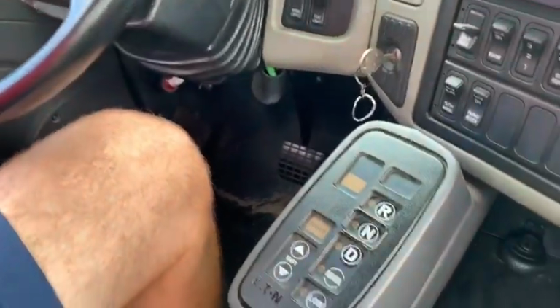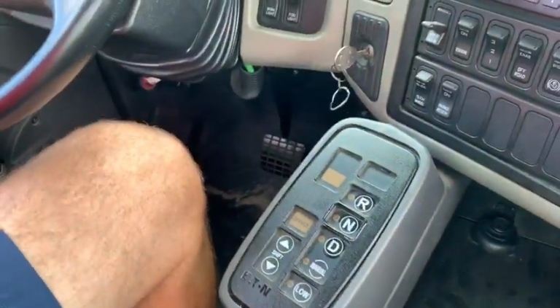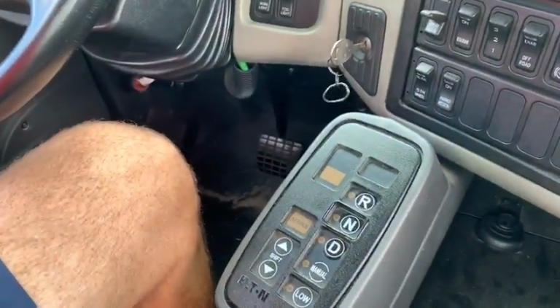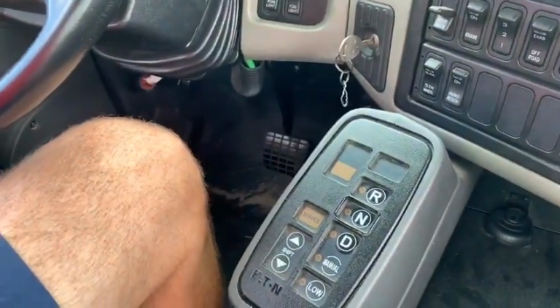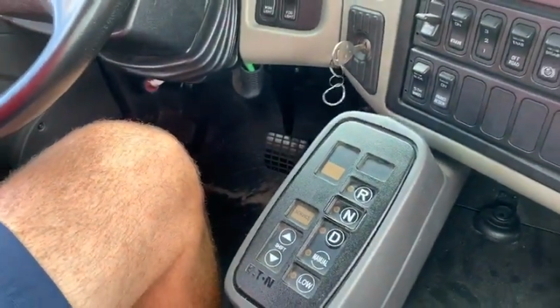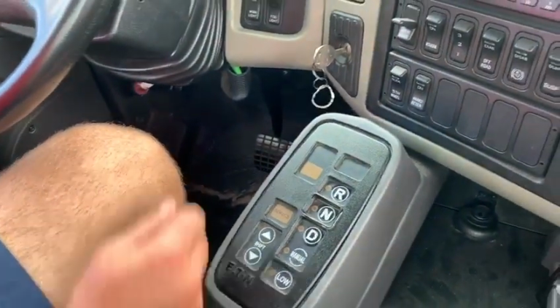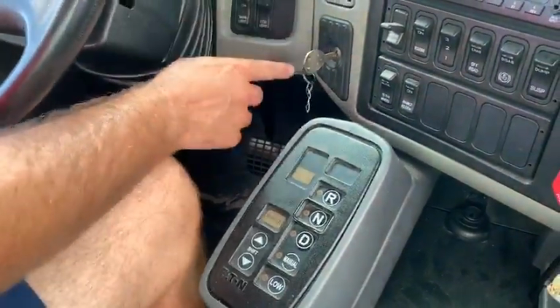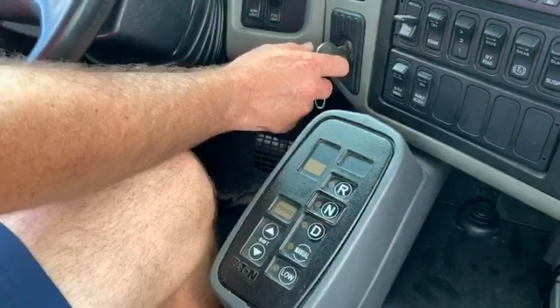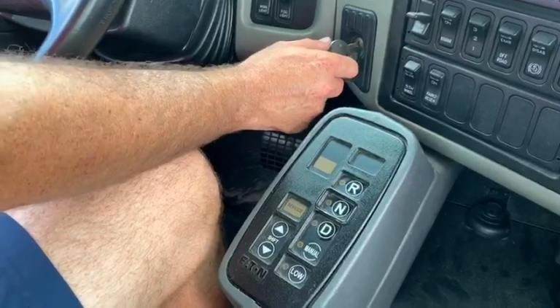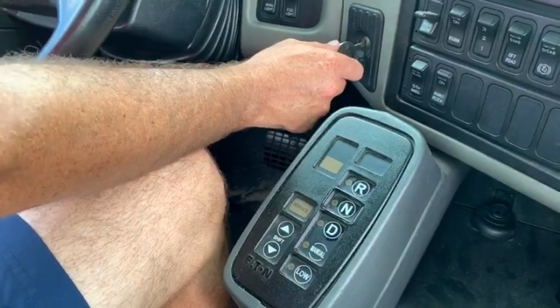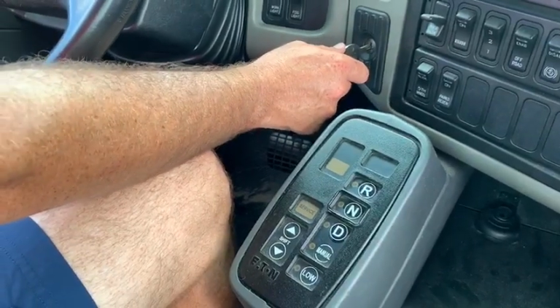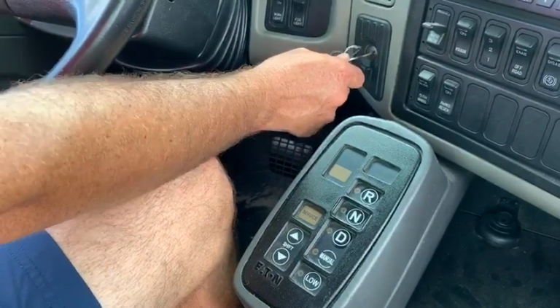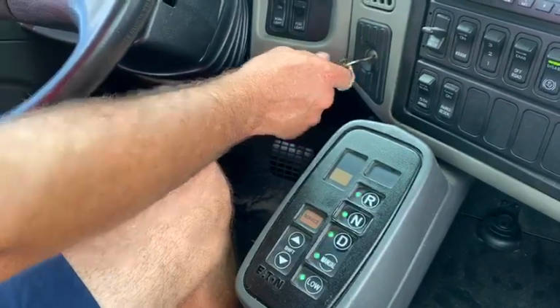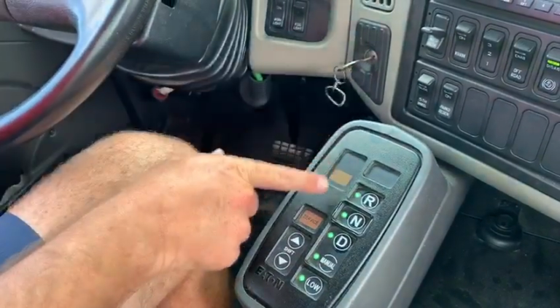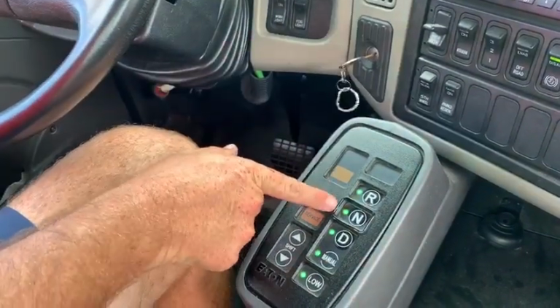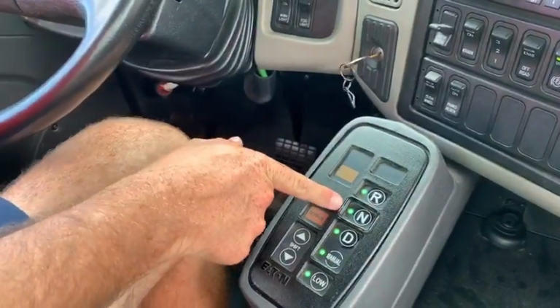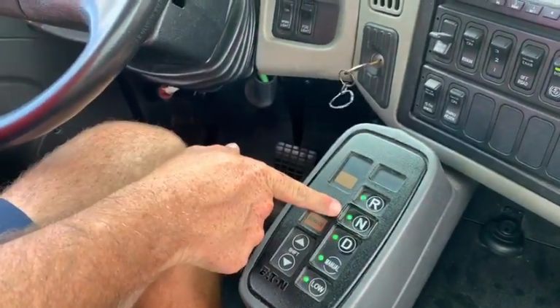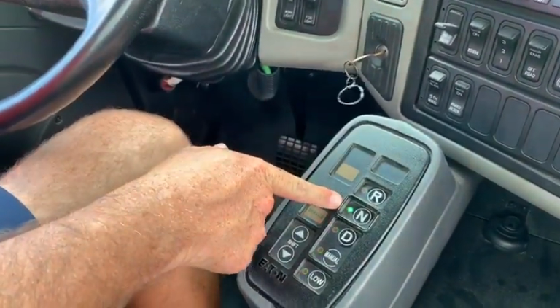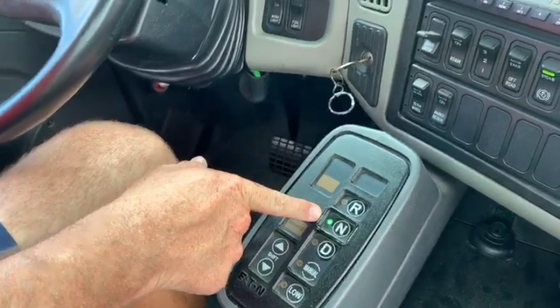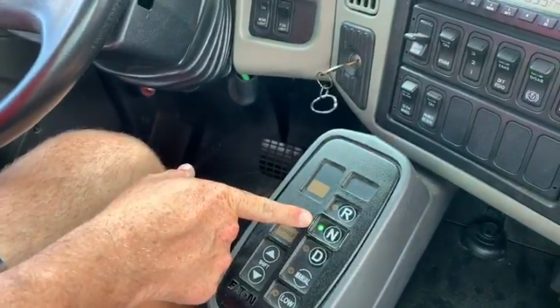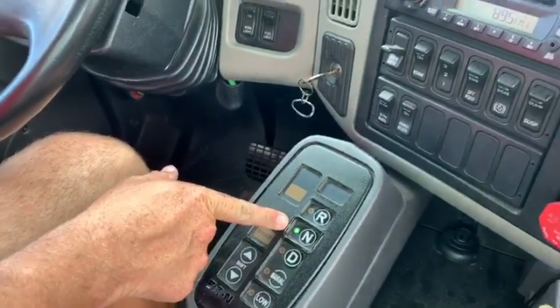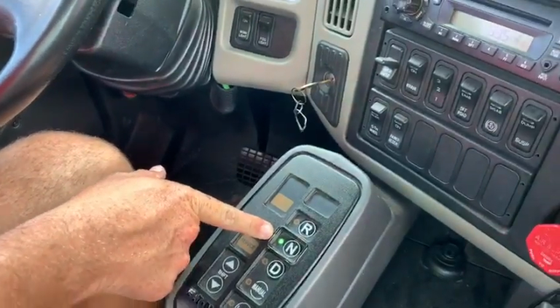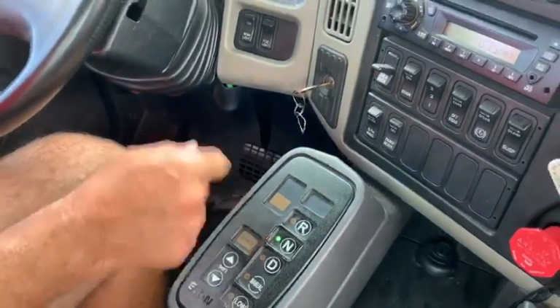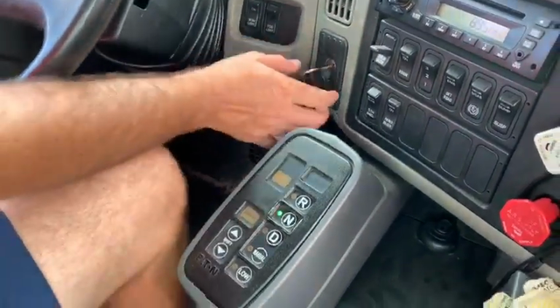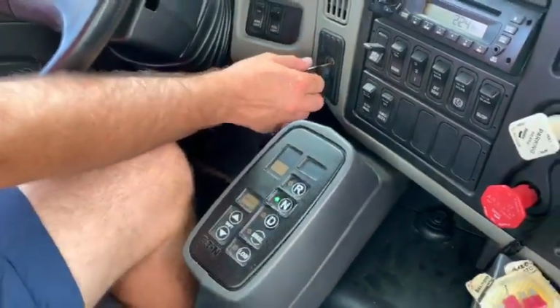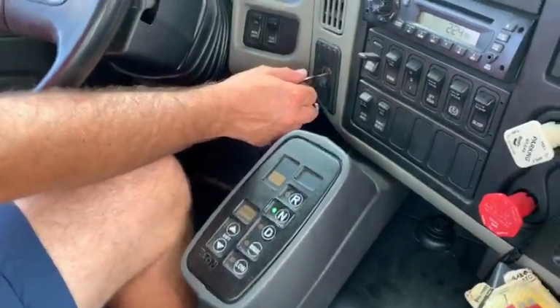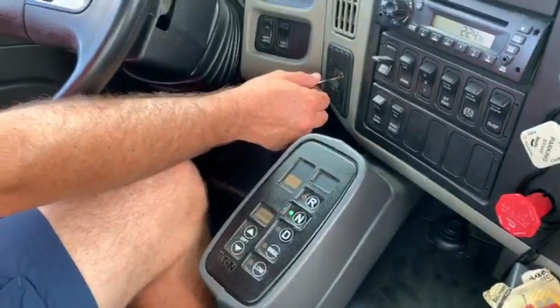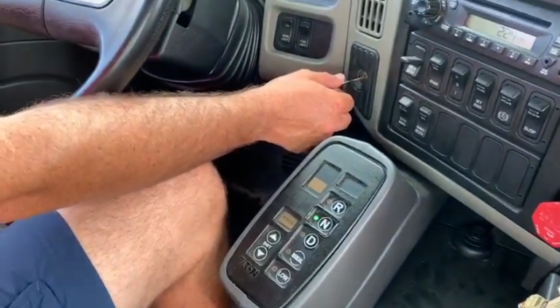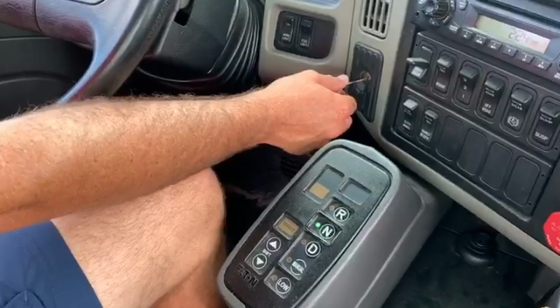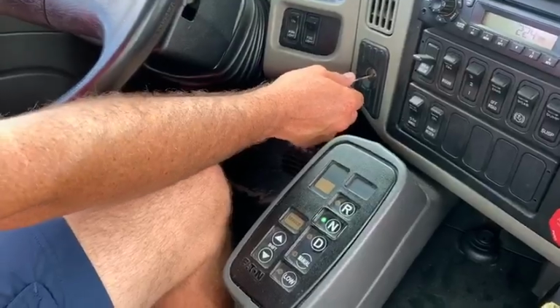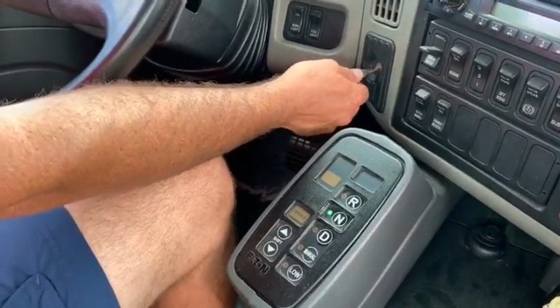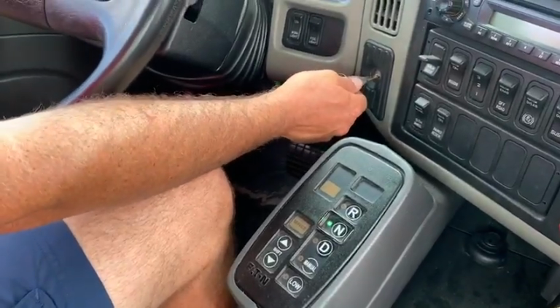Now I'm going to perform a safe start of the truck. Since this isn't automatic, I'm going to turn the key over. I'm going to look at the transmission and make sure that it is showing in neutral. Now I'm going to start the truck.